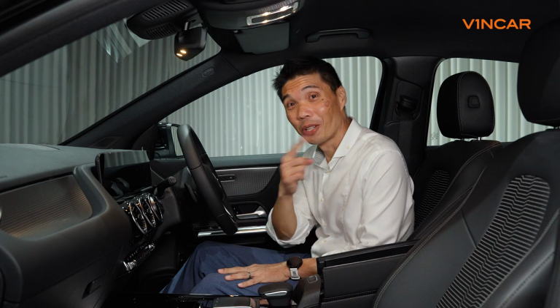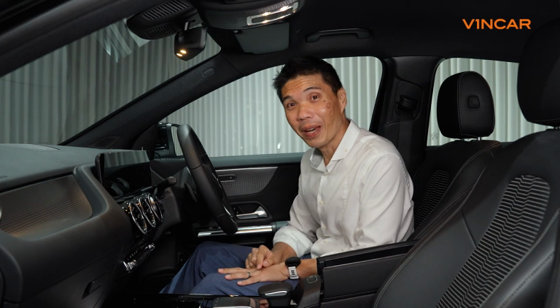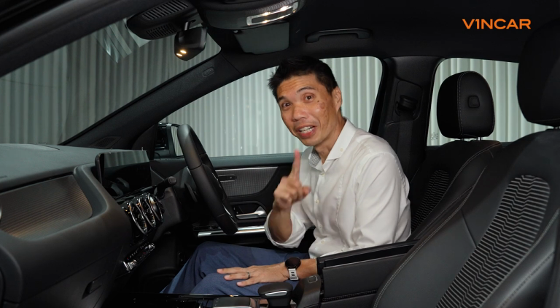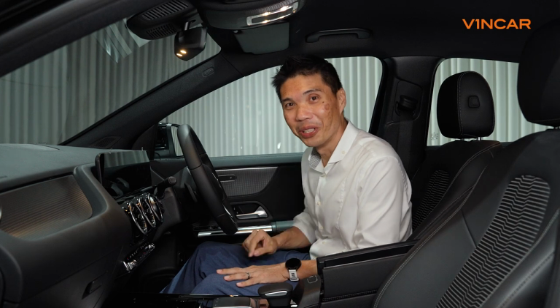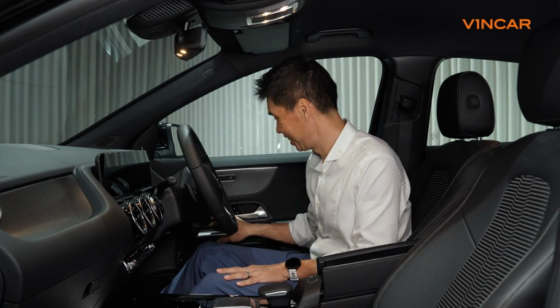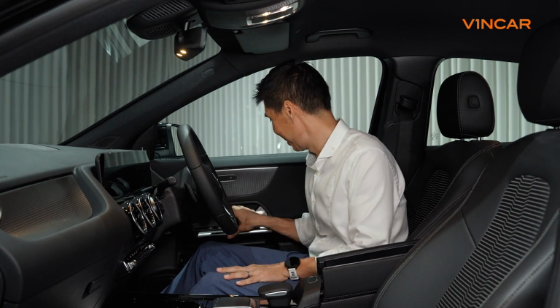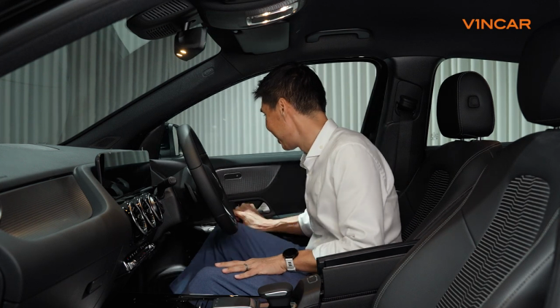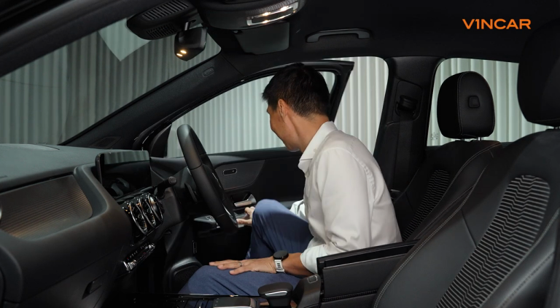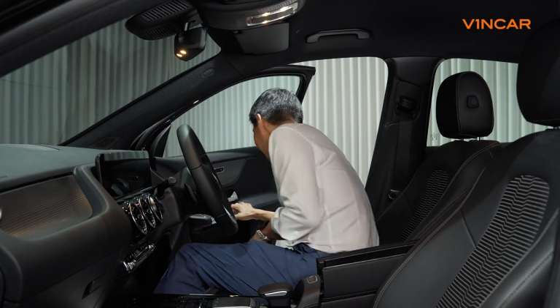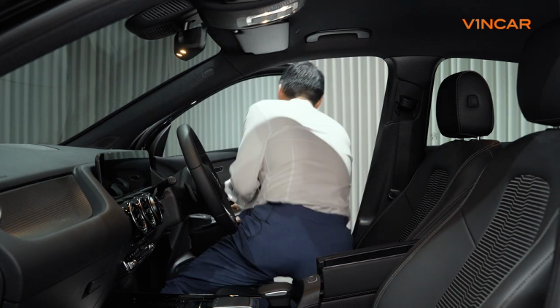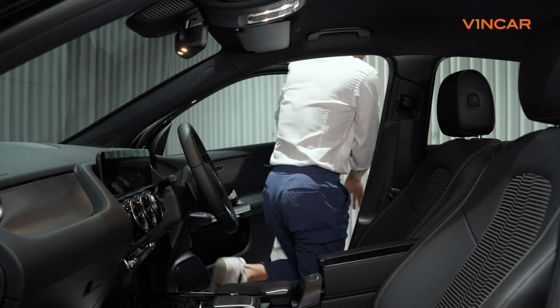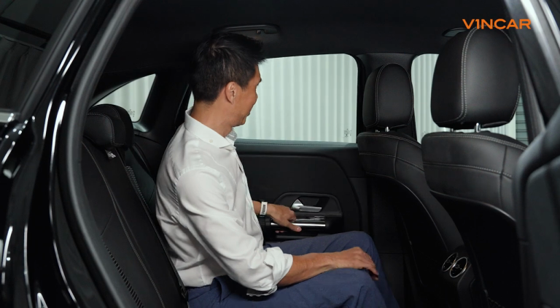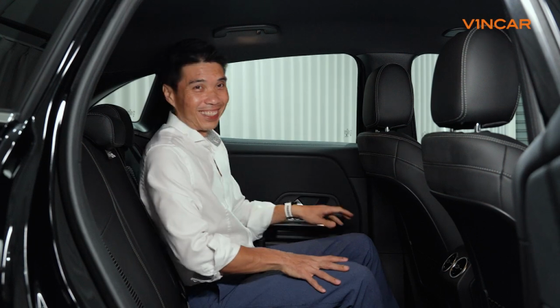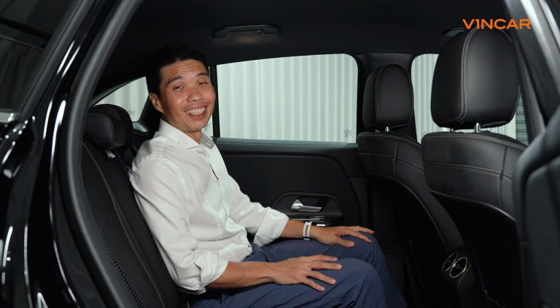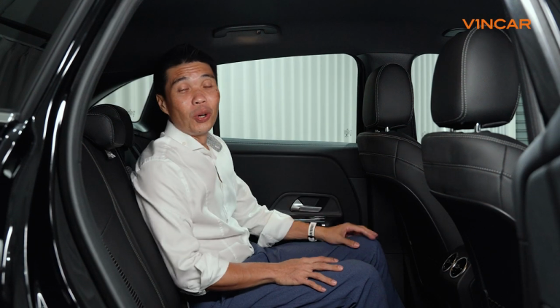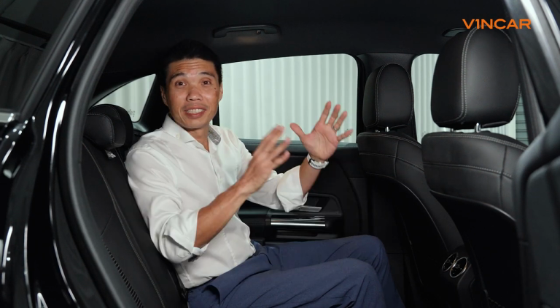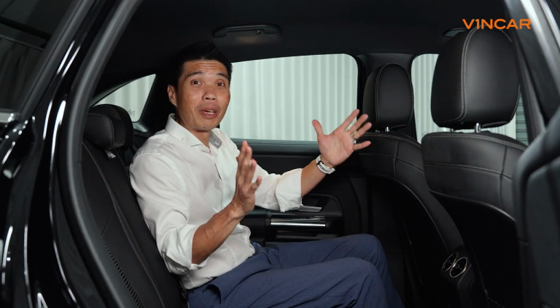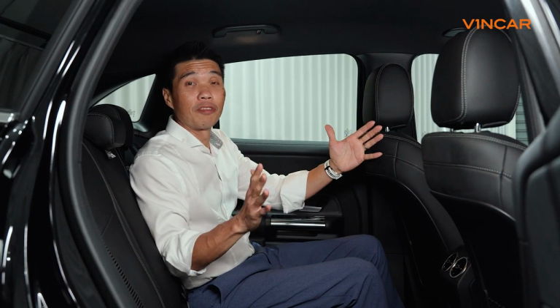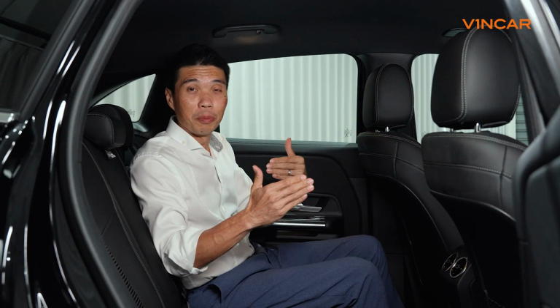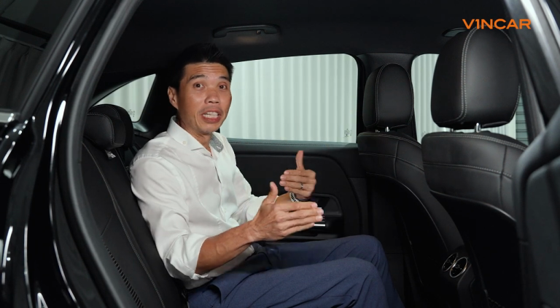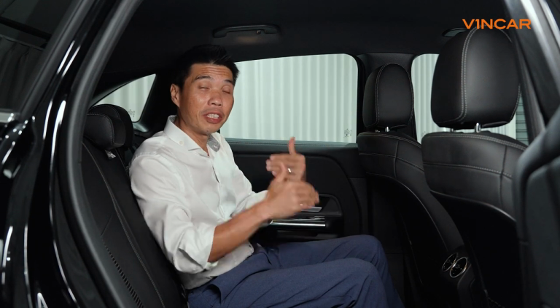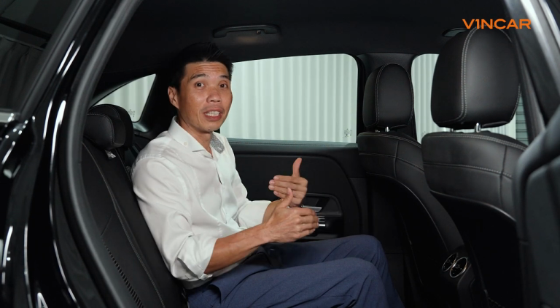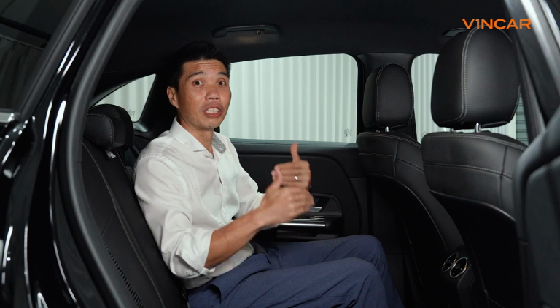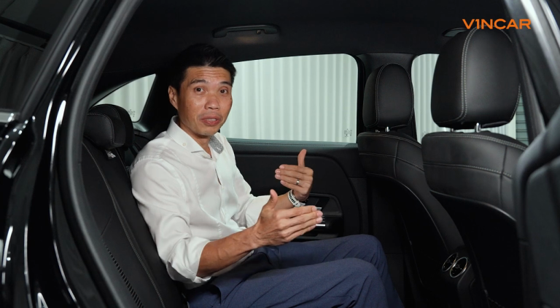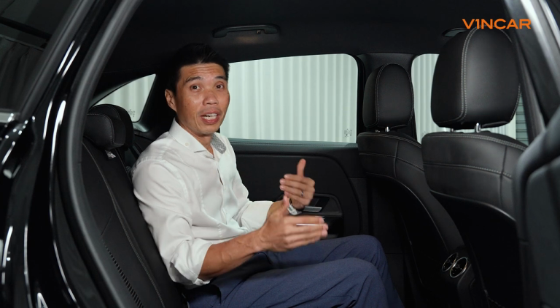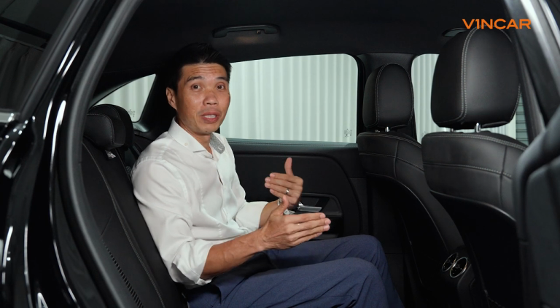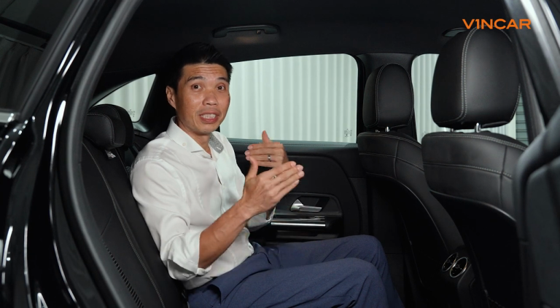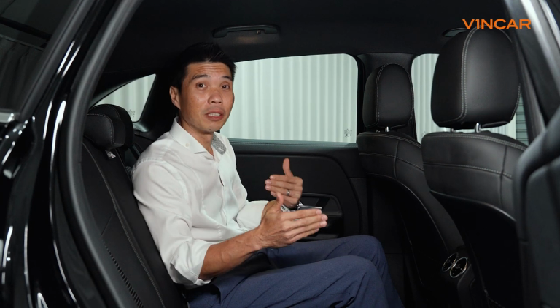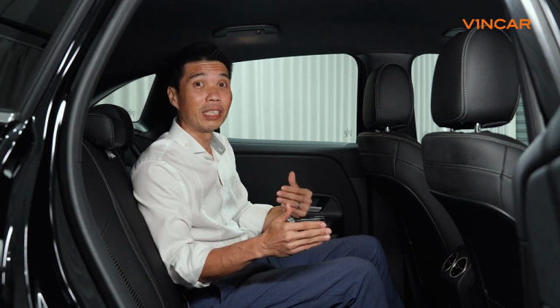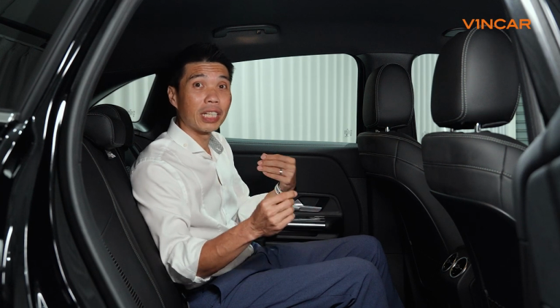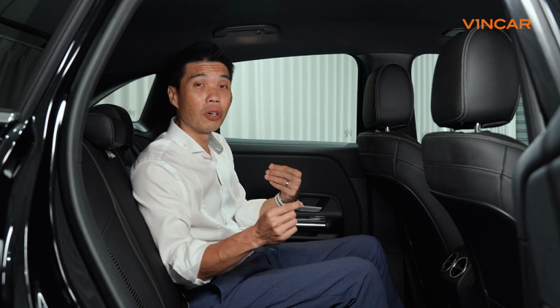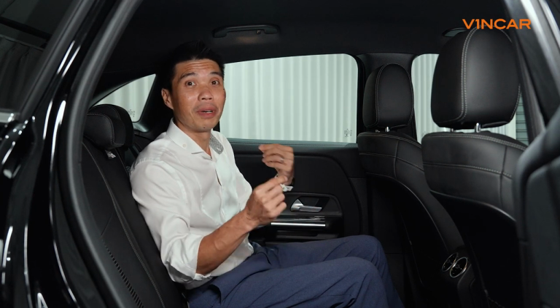Let's hop onto the back to find out more. While external dimensions have been trimmed, interior space has actually grown — a testament to the designers' ability to extract more from less.